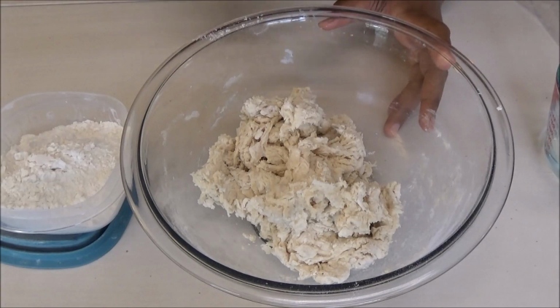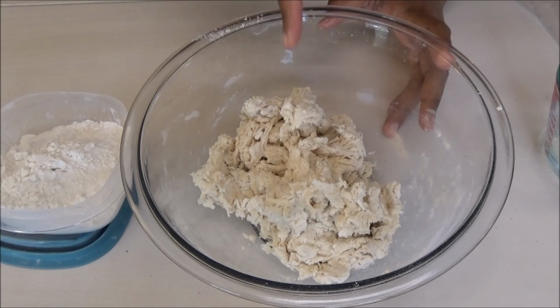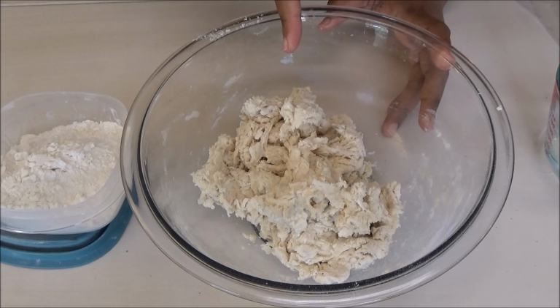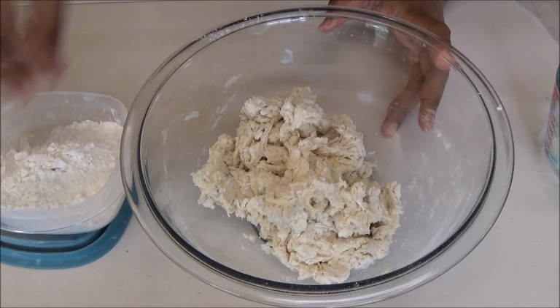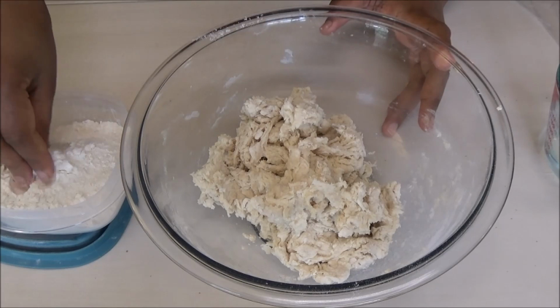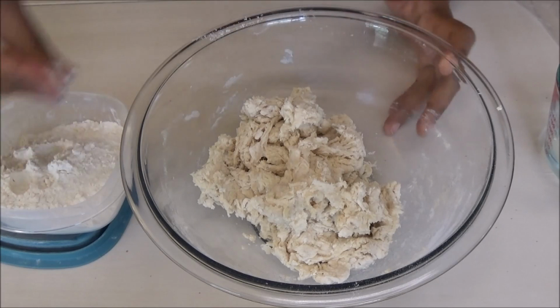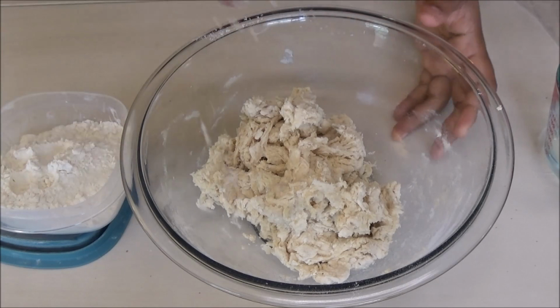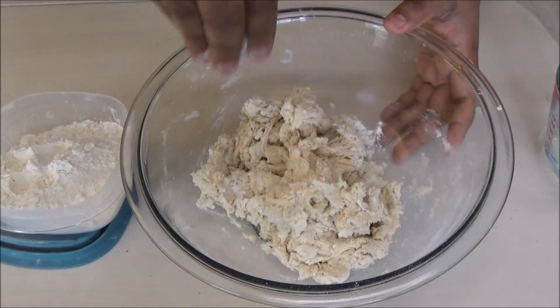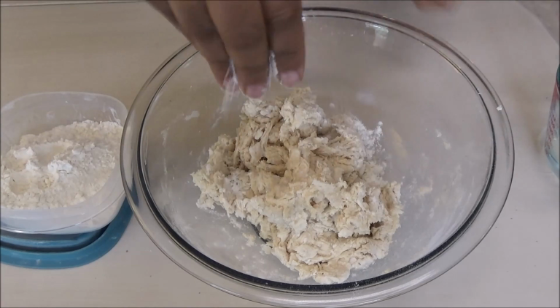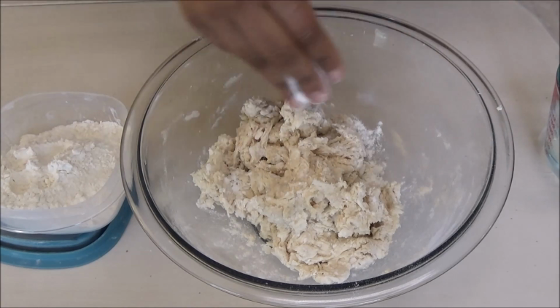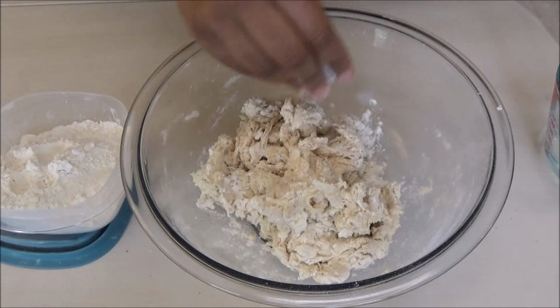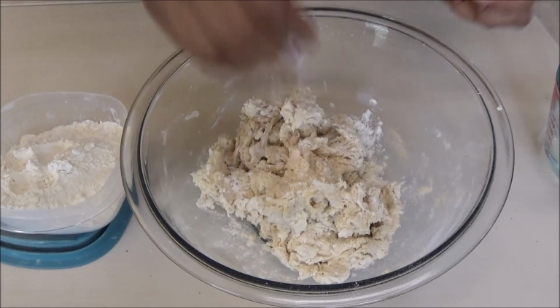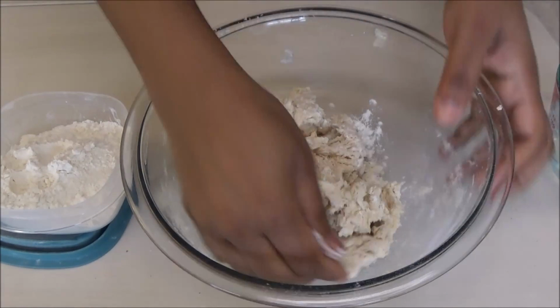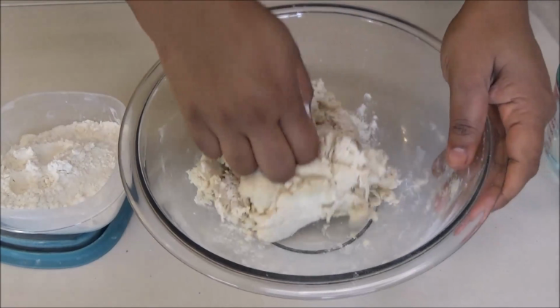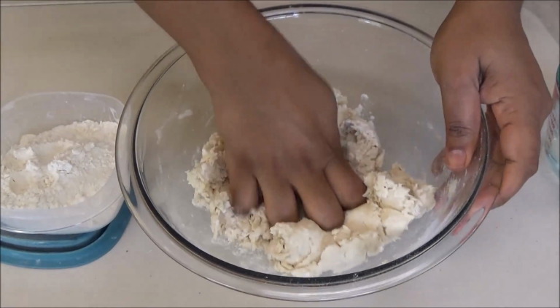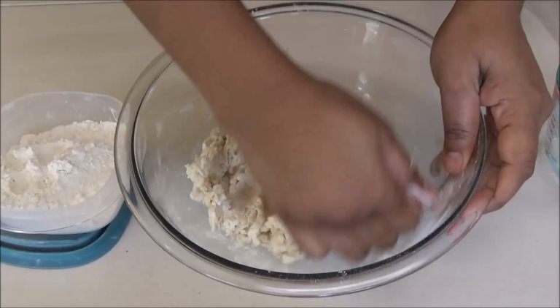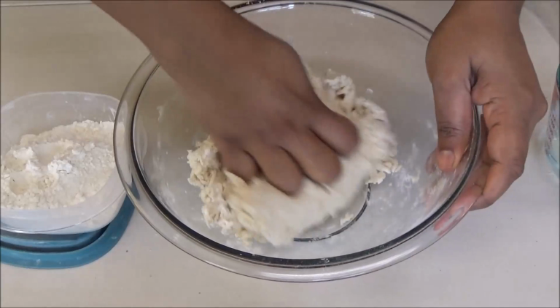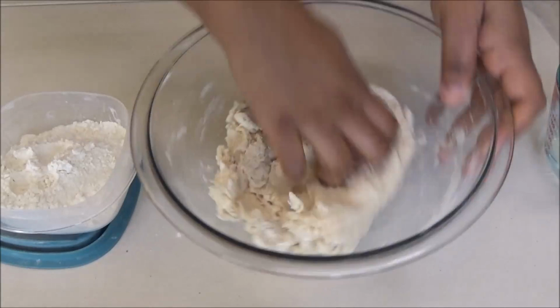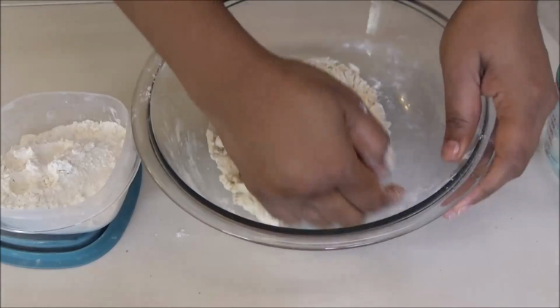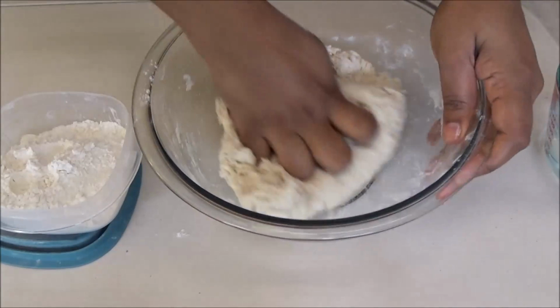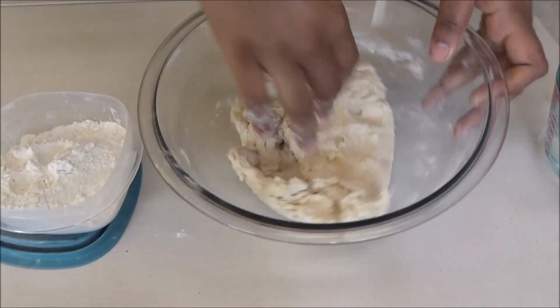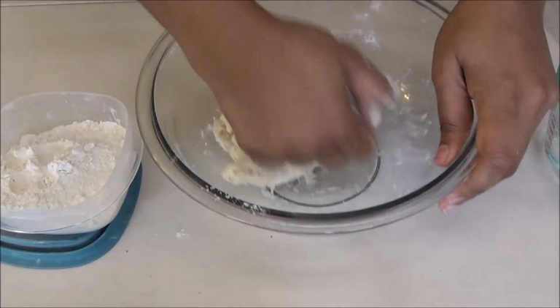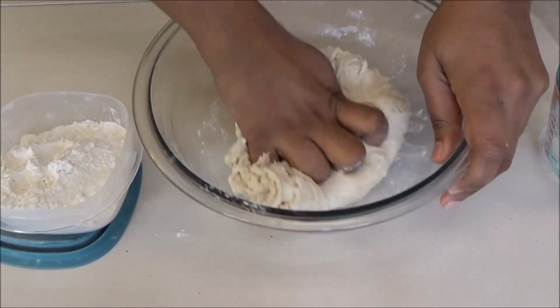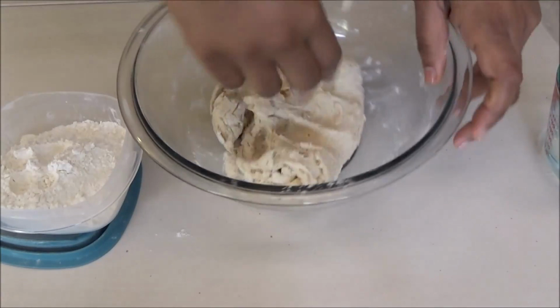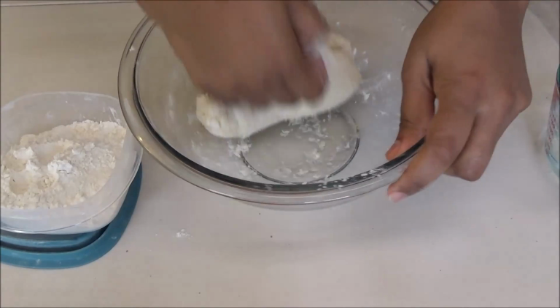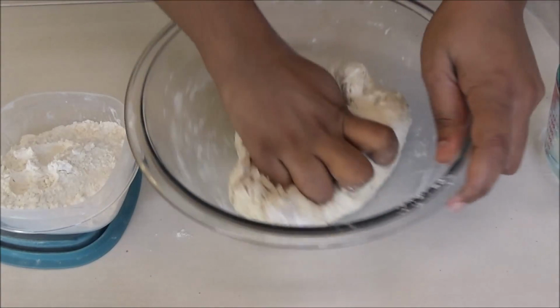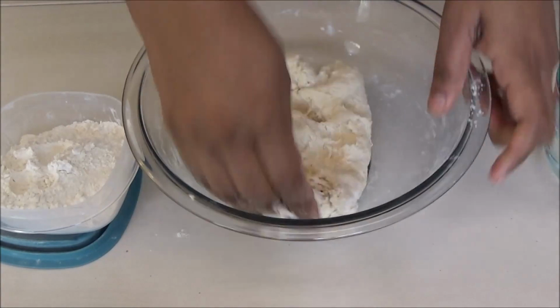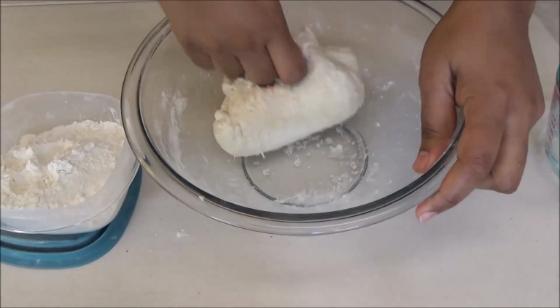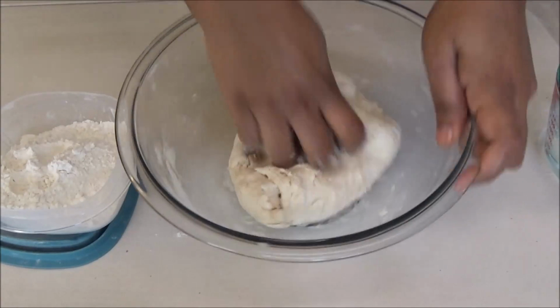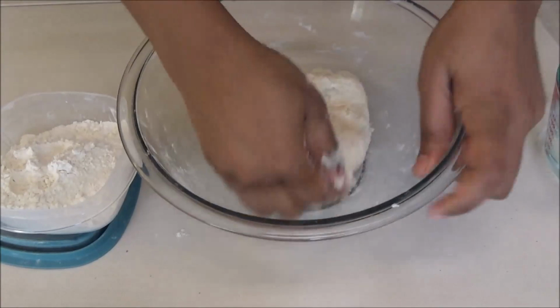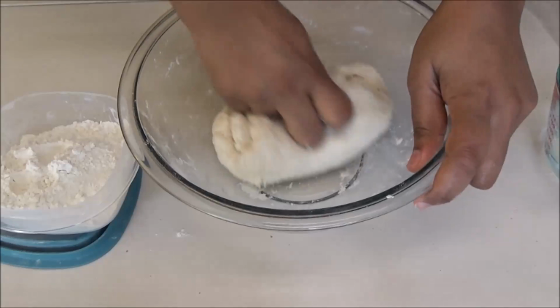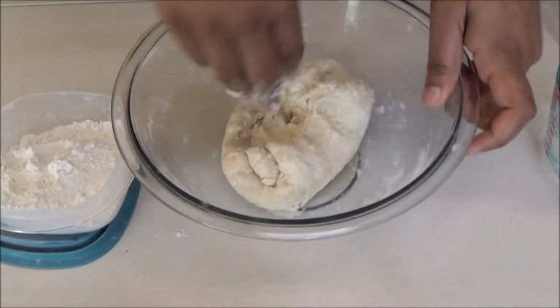Once the dough starts to come together, just use a little dusting of dry flour. You're going to knead this, bring it together until it's very smooth and supple.